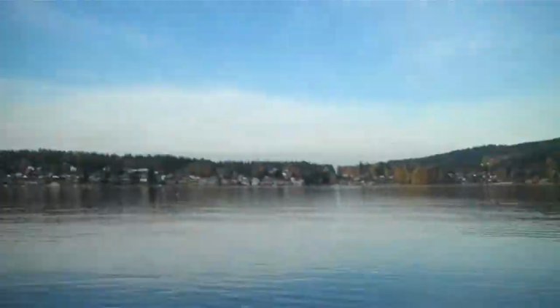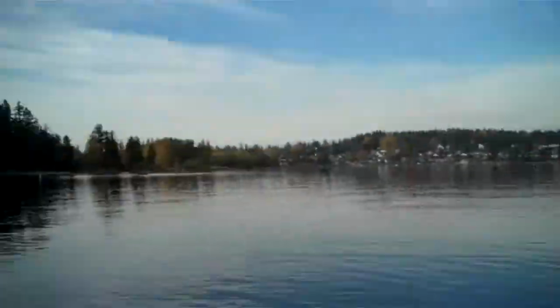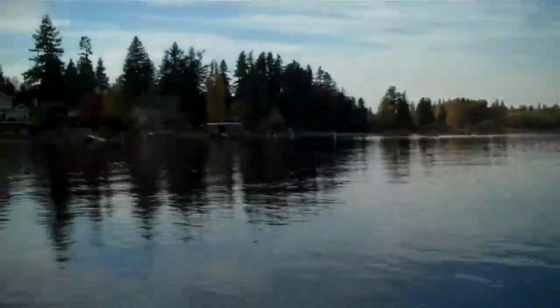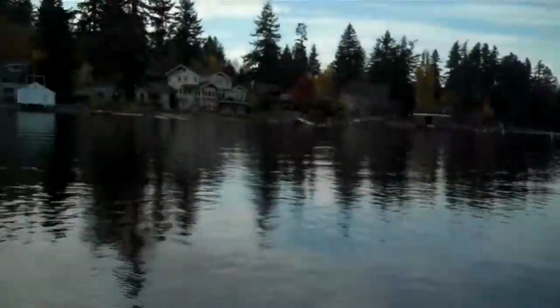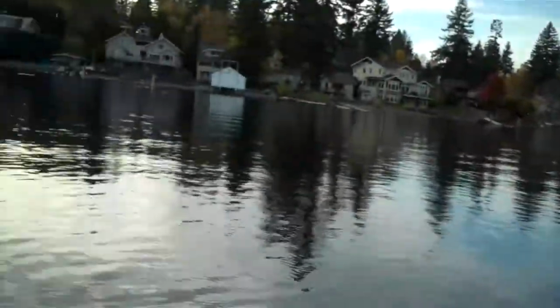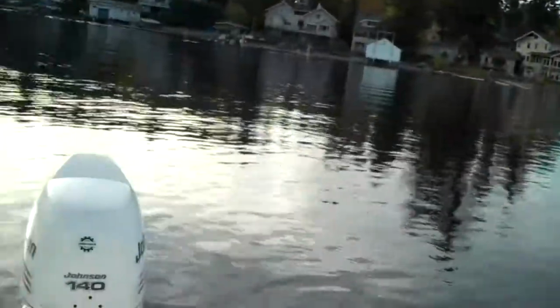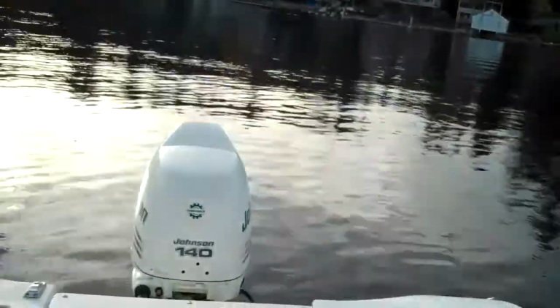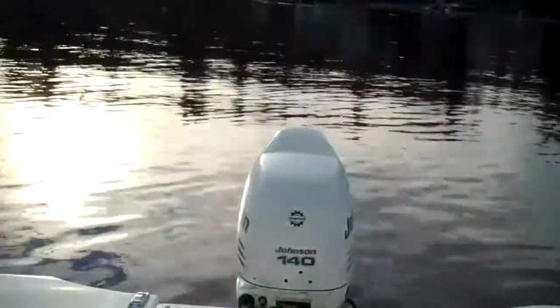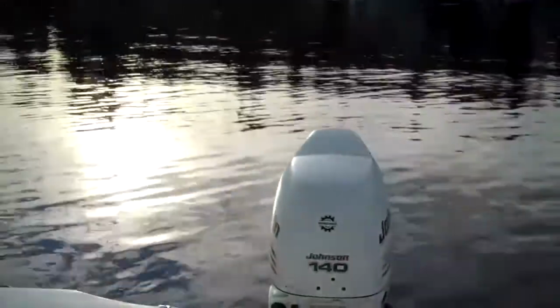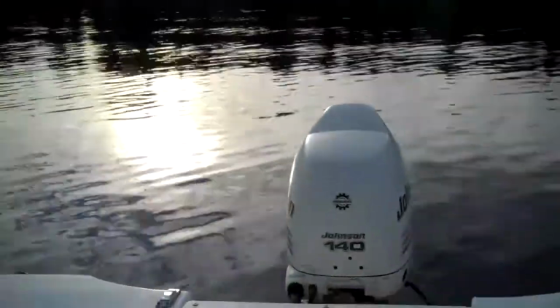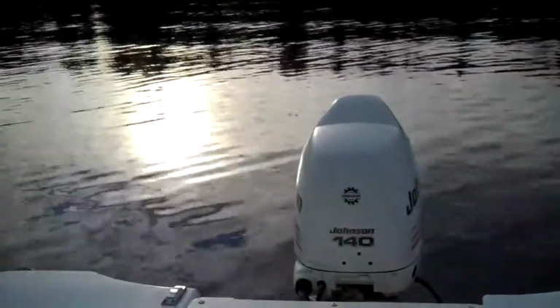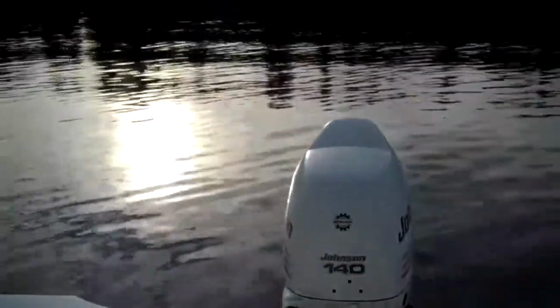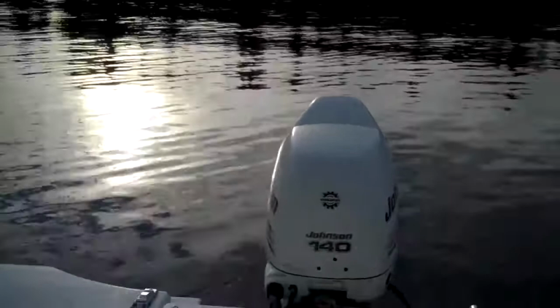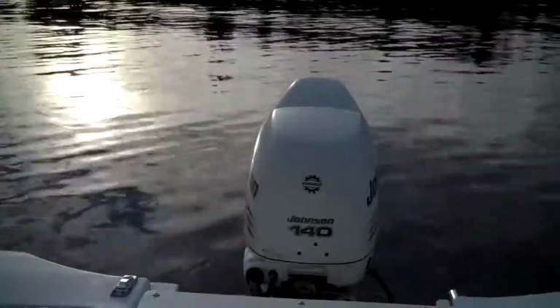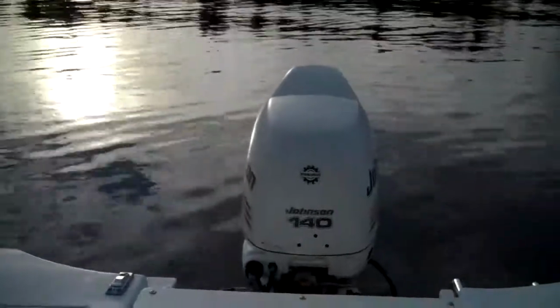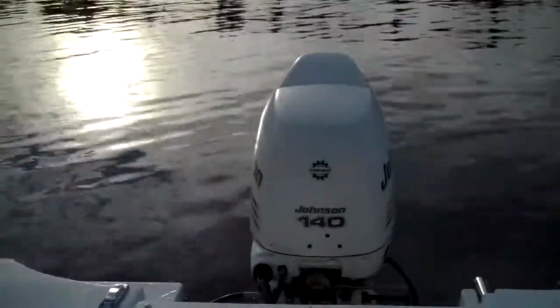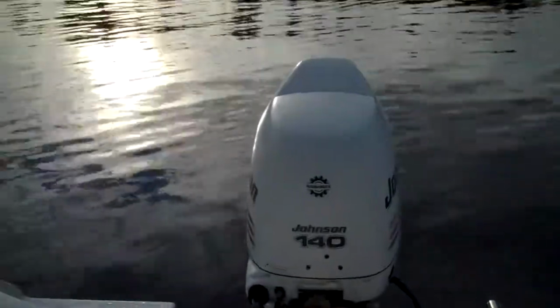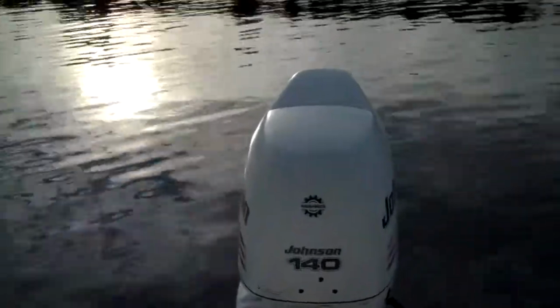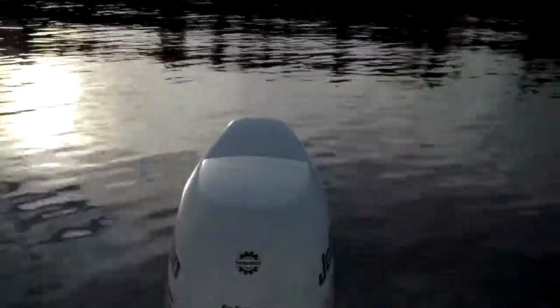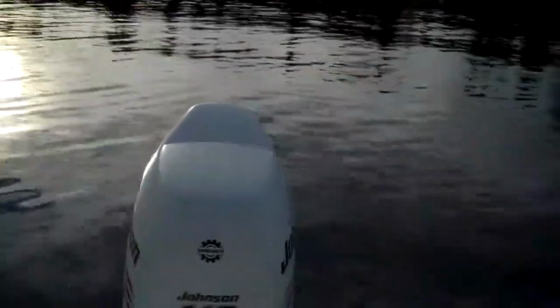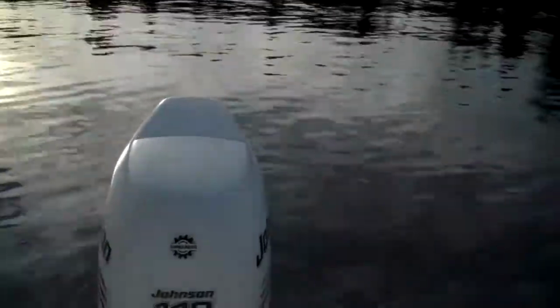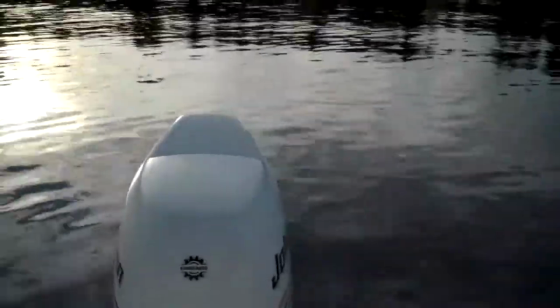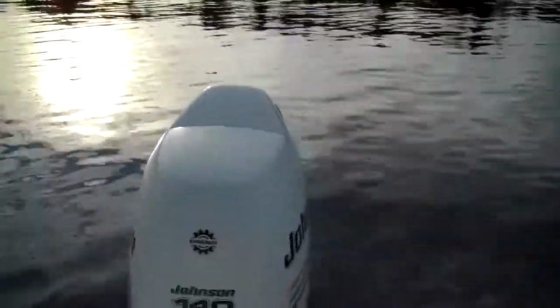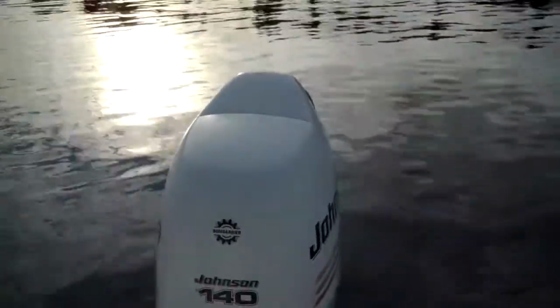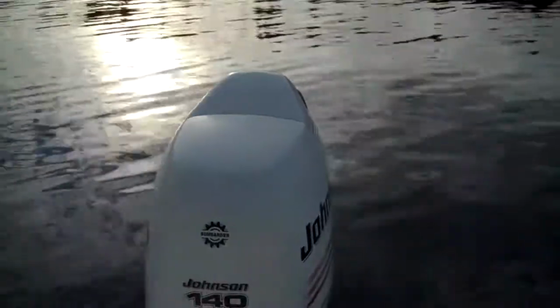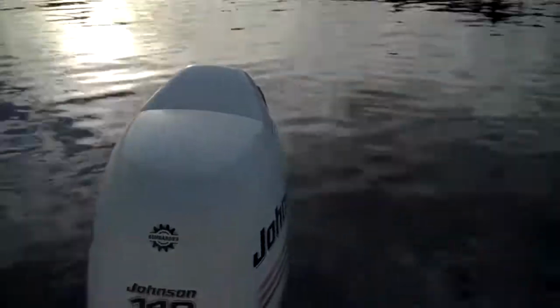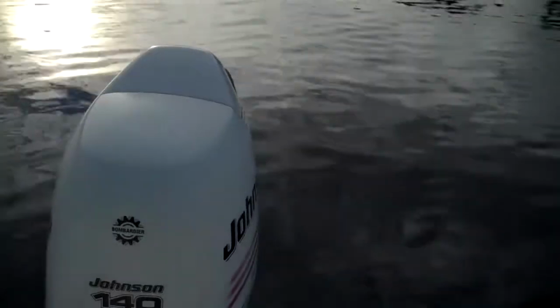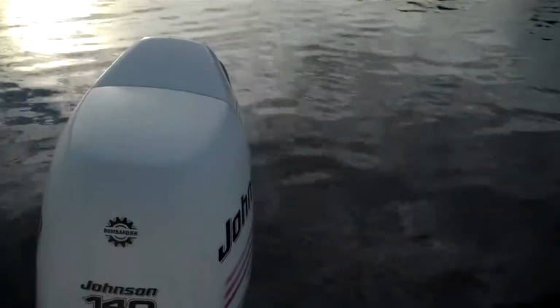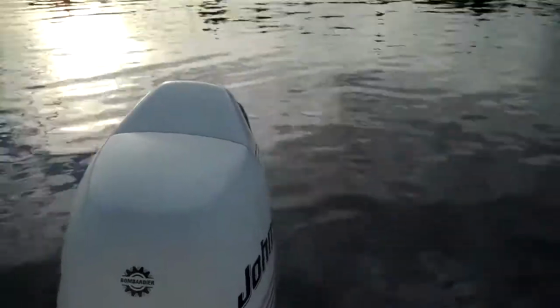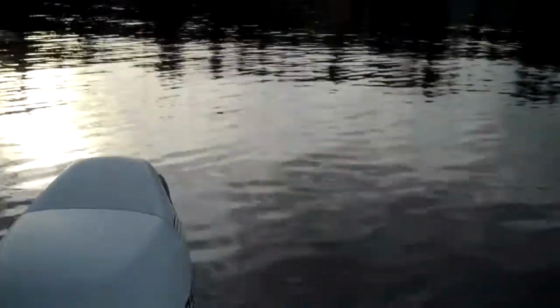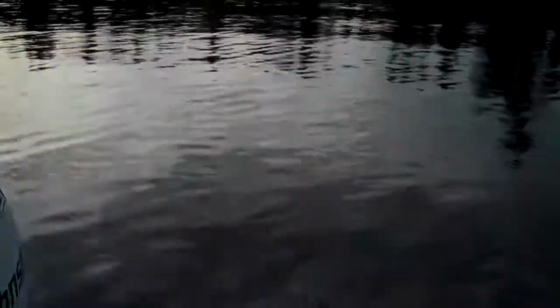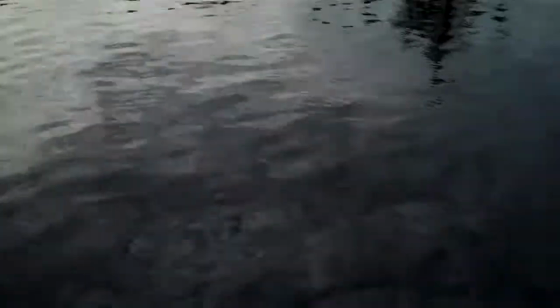Great little engine on the back — 140 Johnson, 4-stroke. It's really made by Suzuki. Fuel-injected 4-stroke, very fuel-efficient. Turn the key and away you go.